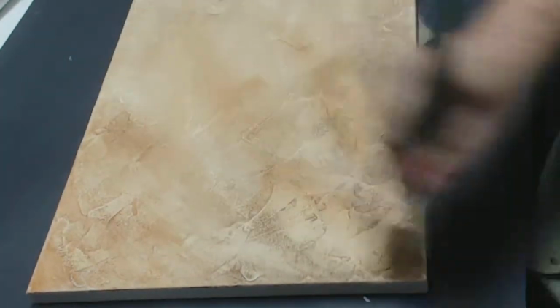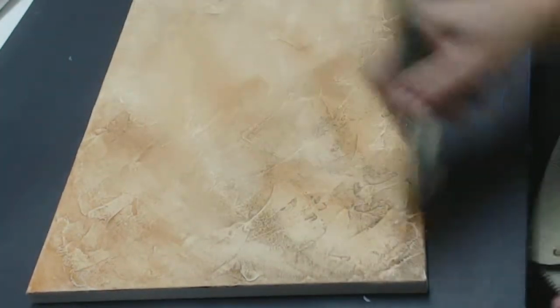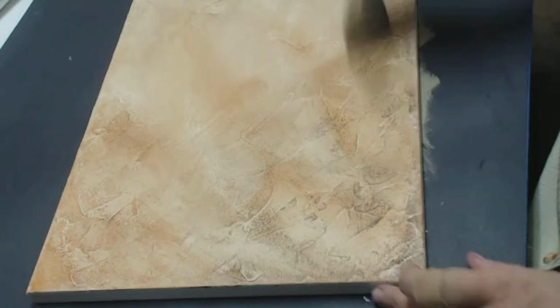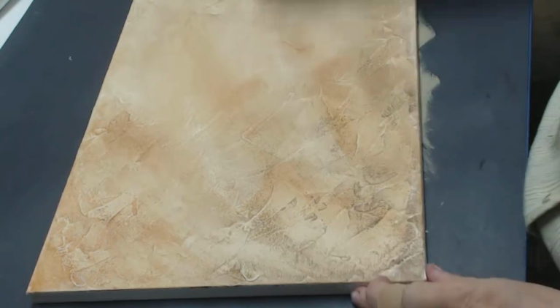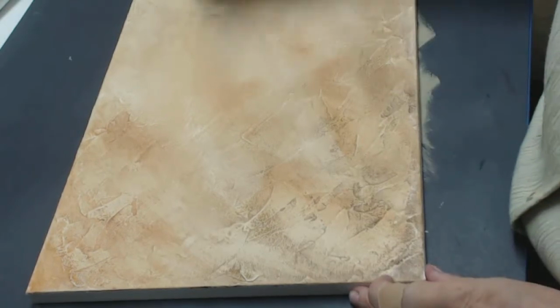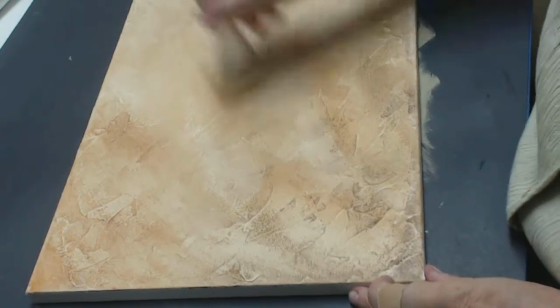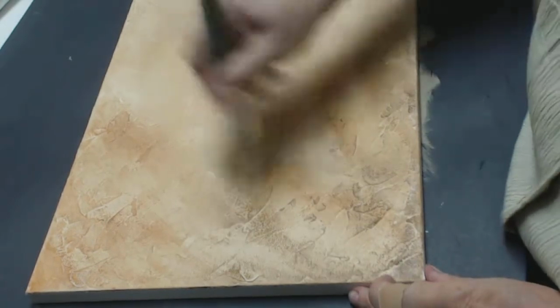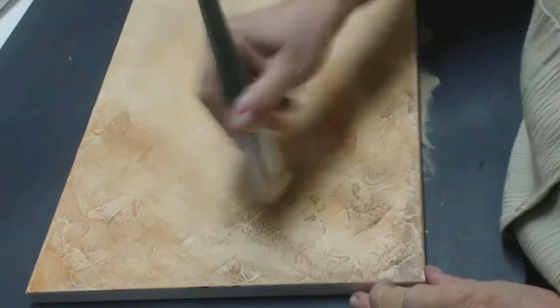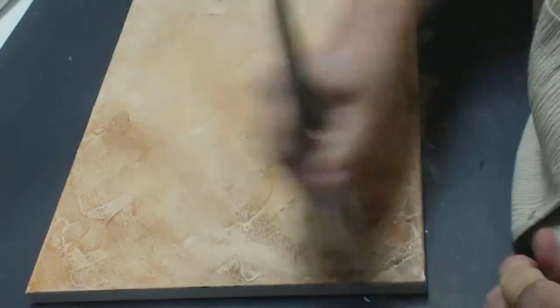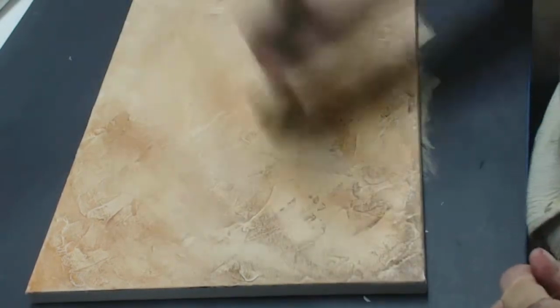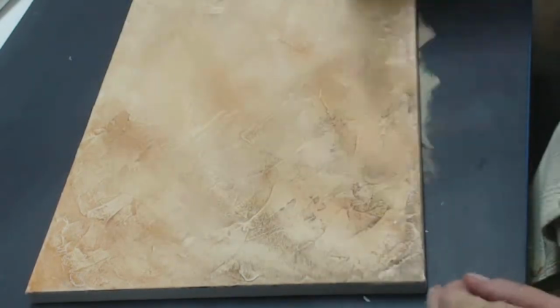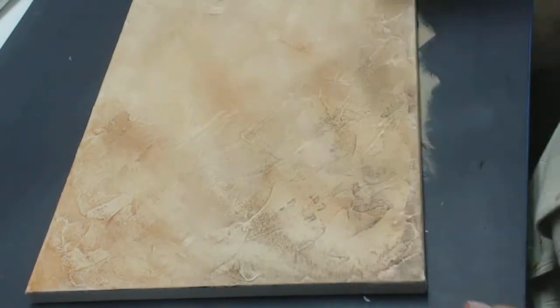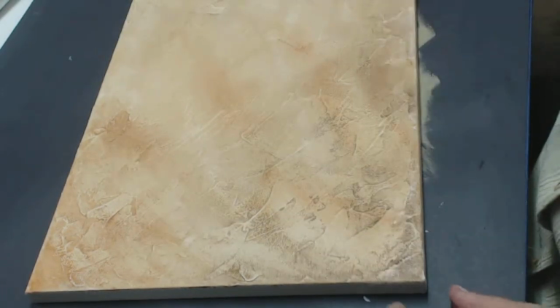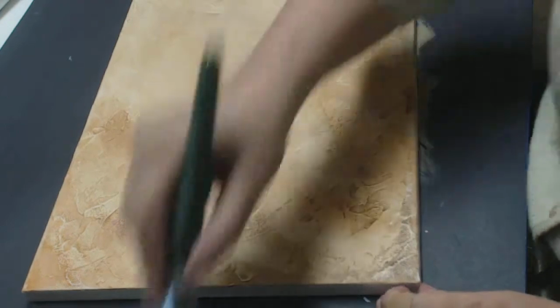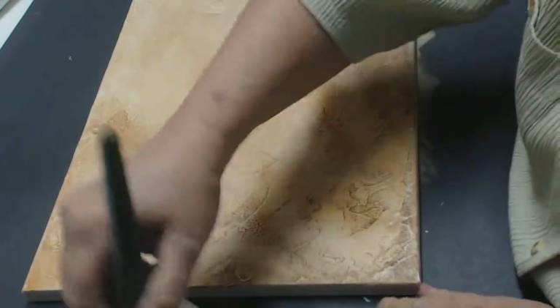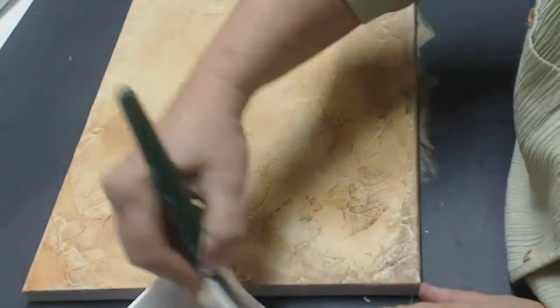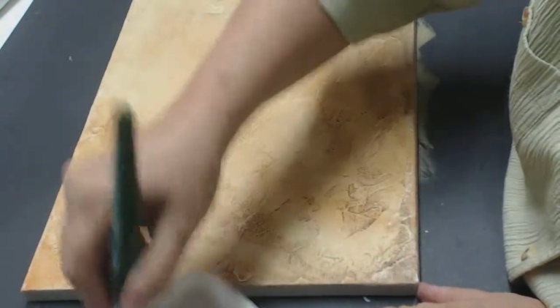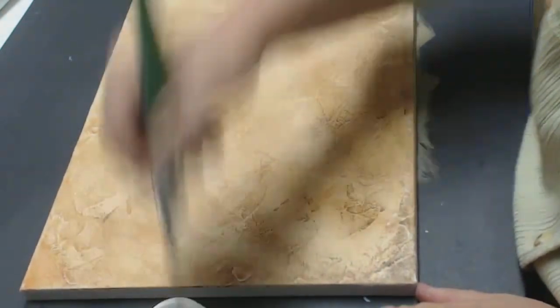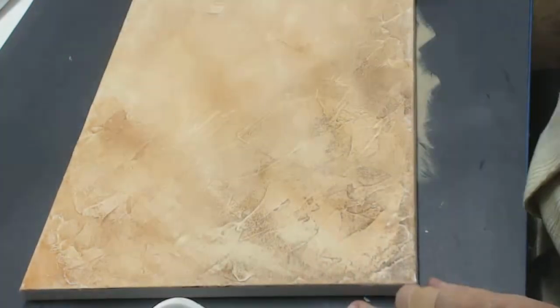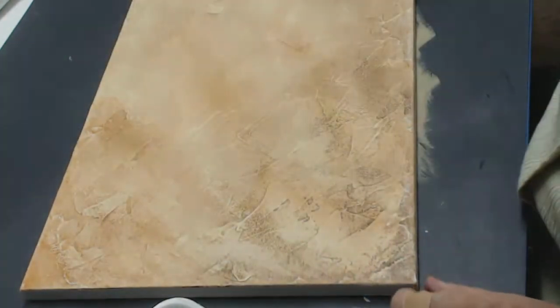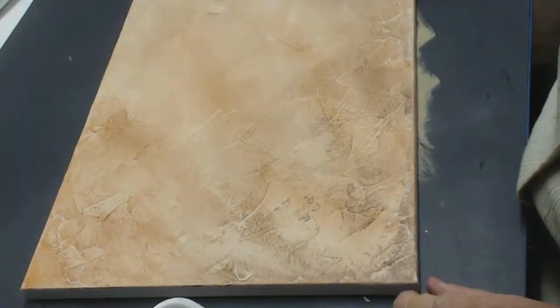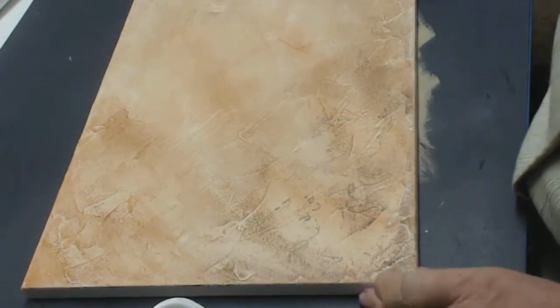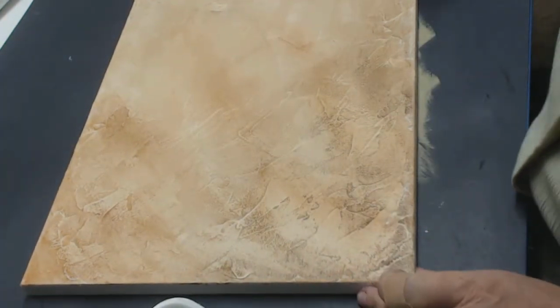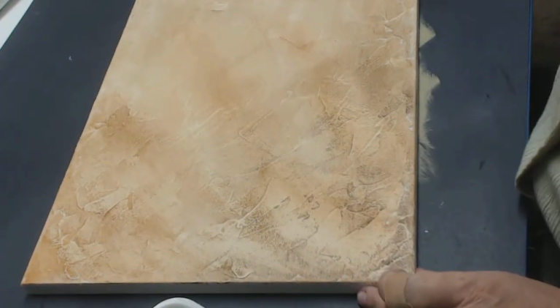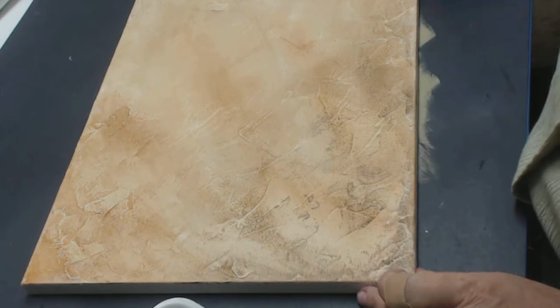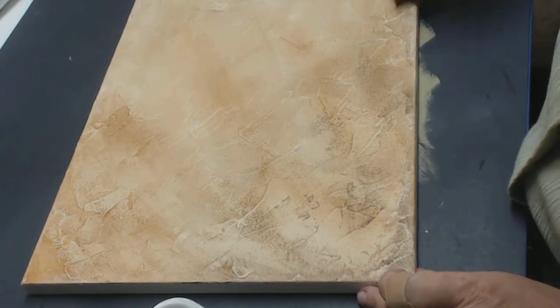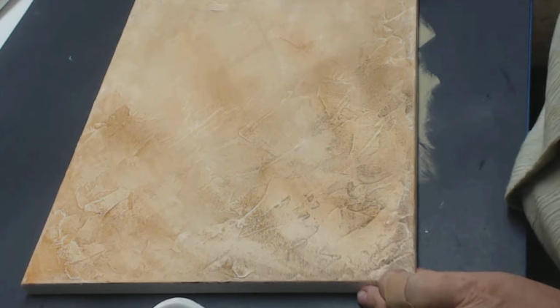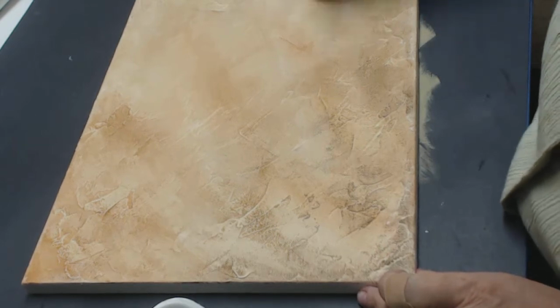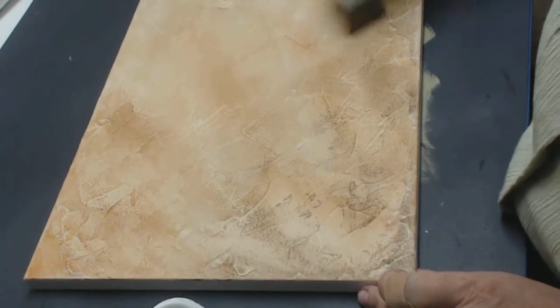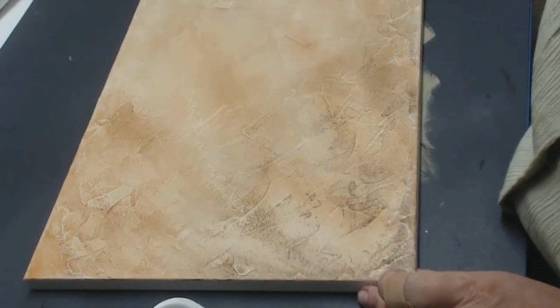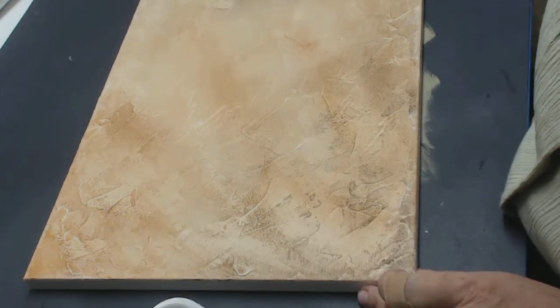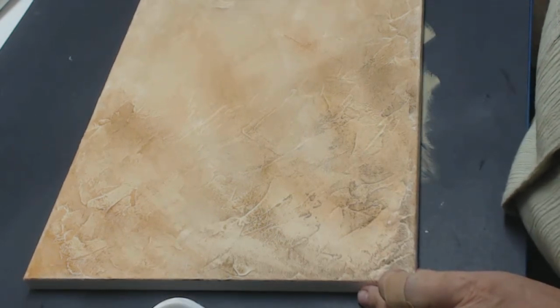If it's on too thick and you don't like the color, you can wipe it off. Don't let it dry — if you let it dry, it's not going to come off, no matter how hard you try.